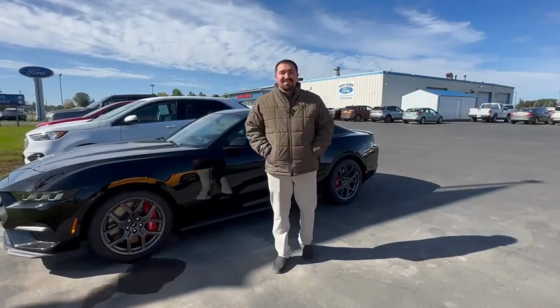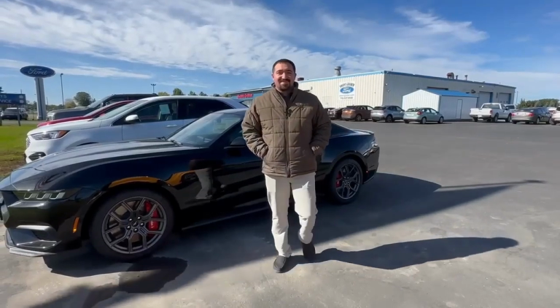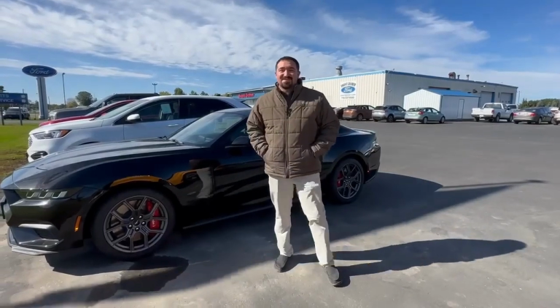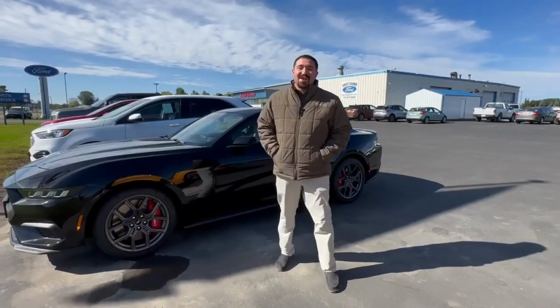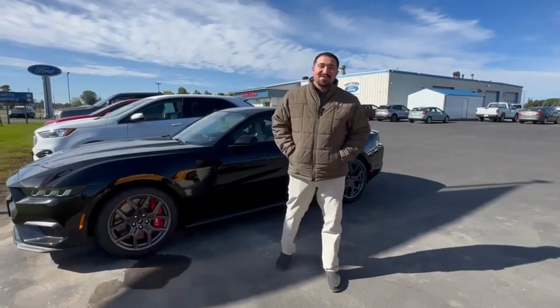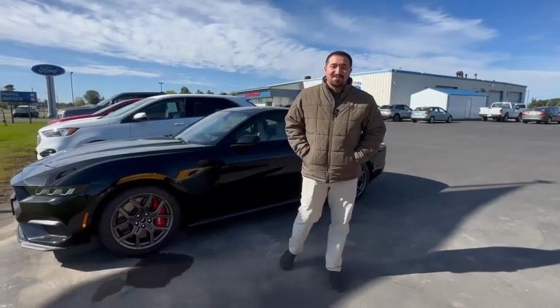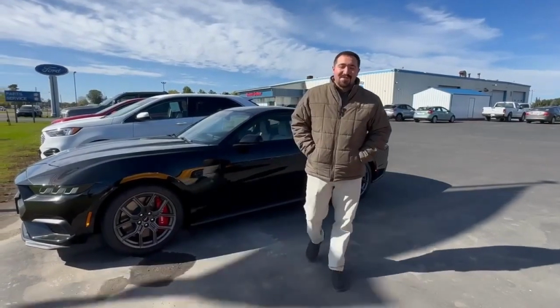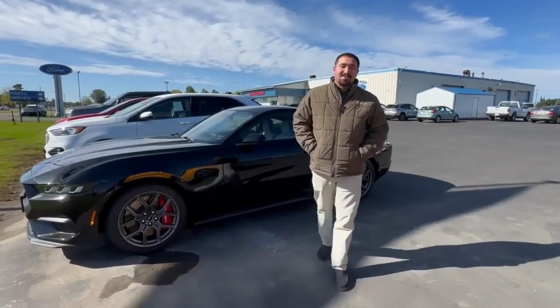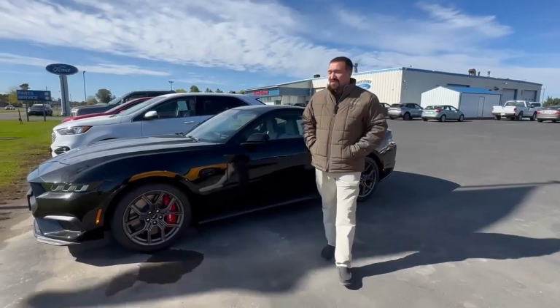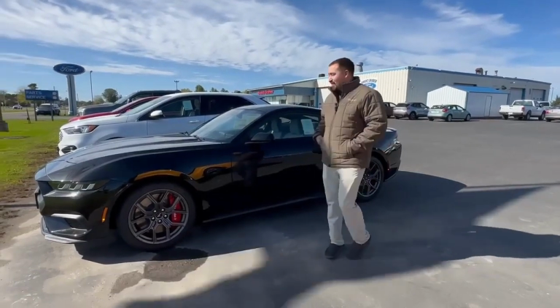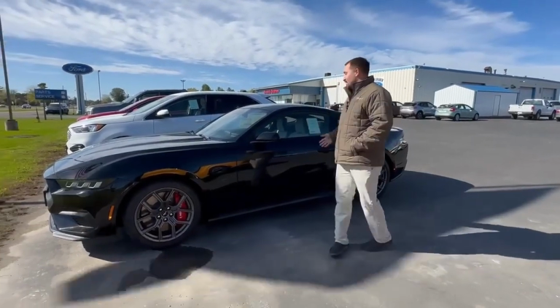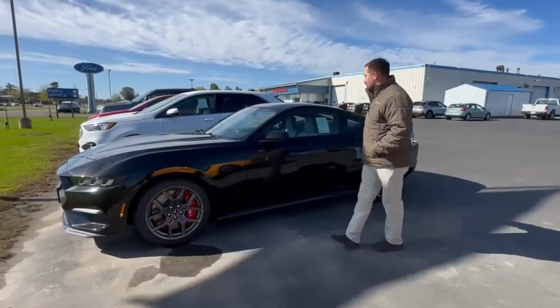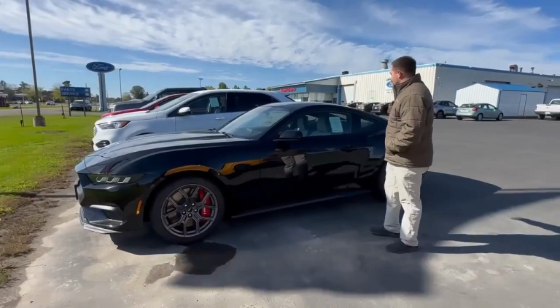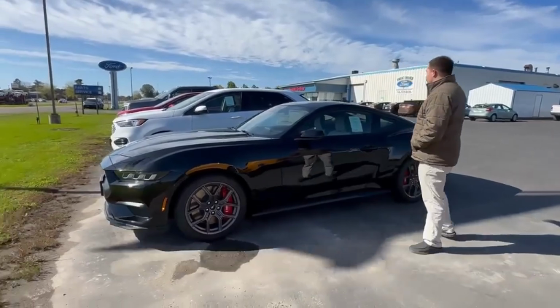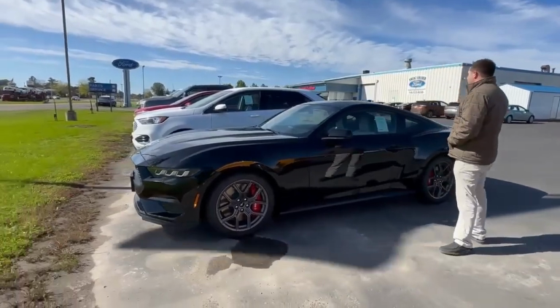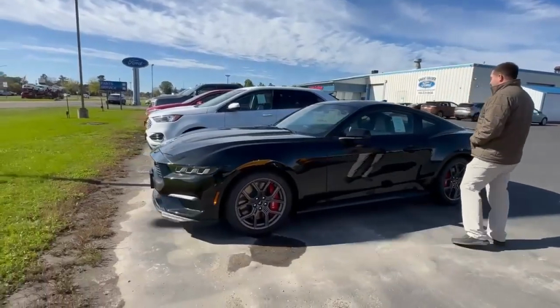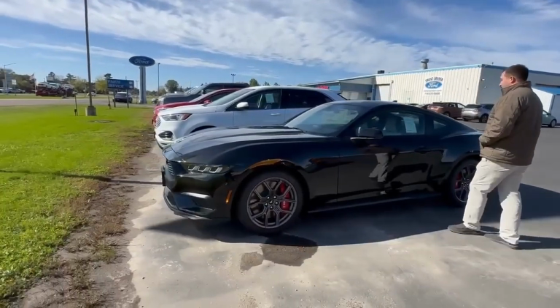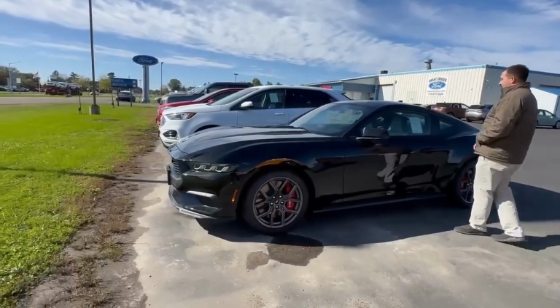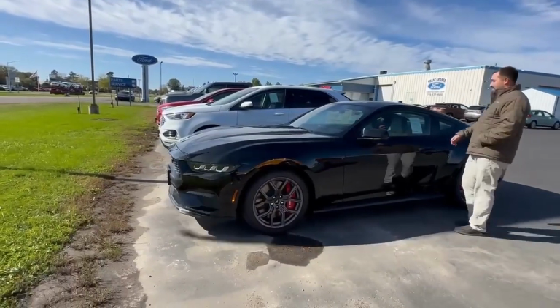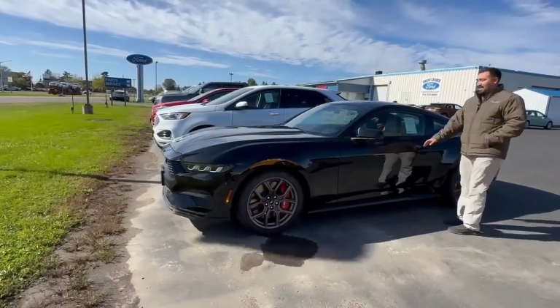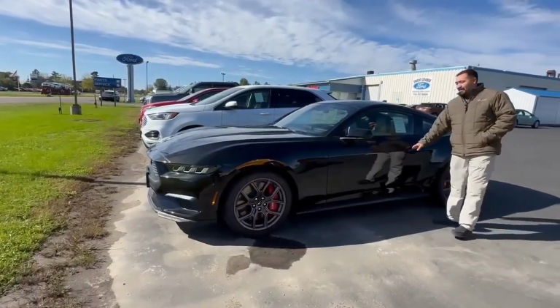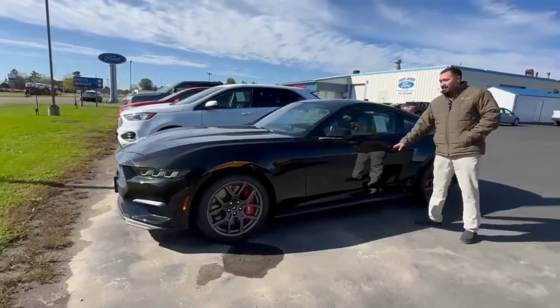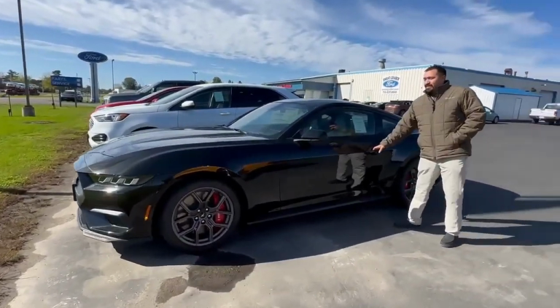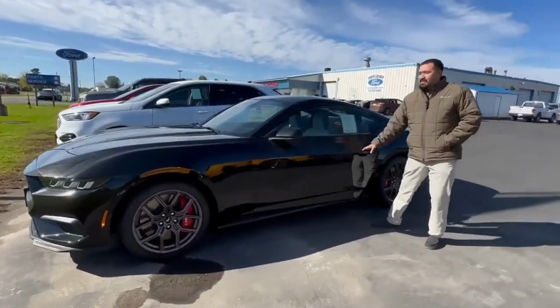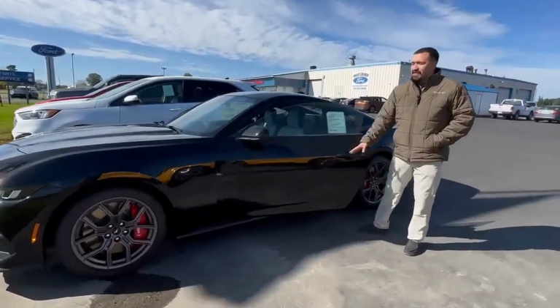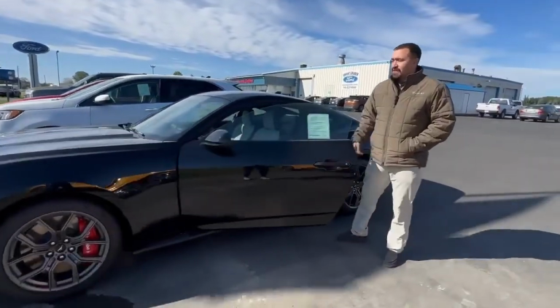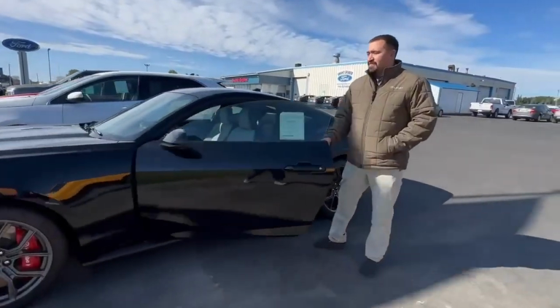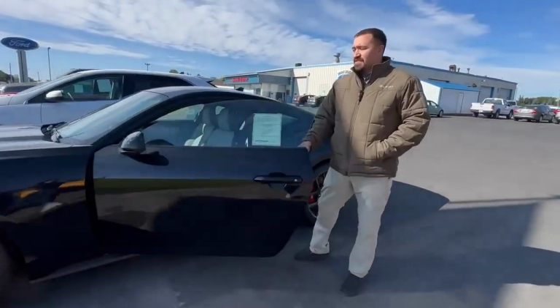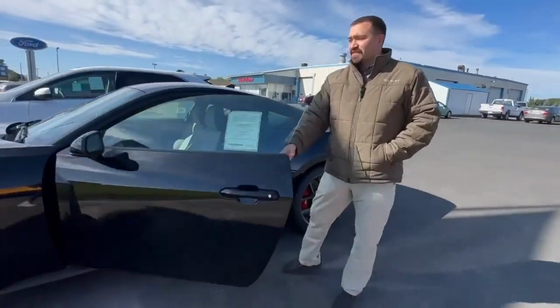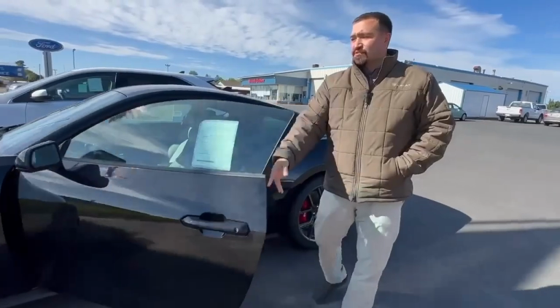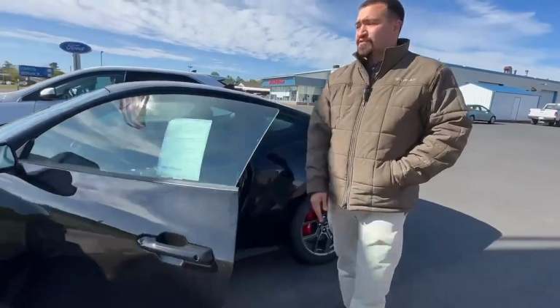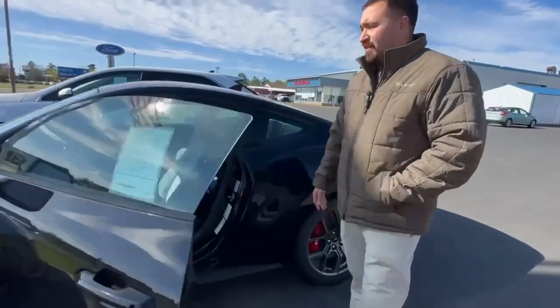Hey everyone, this is John over here at Swank Graver Motors. Right here we're going to be showing you the 2024 Mustang. This vehicle is a V6, it's 2.3 liter.